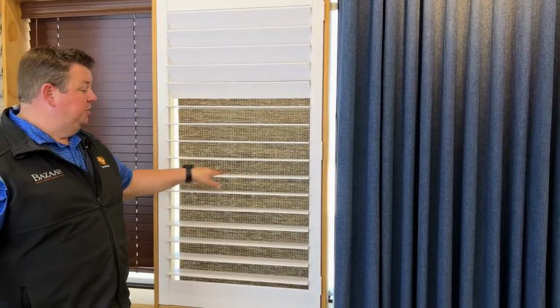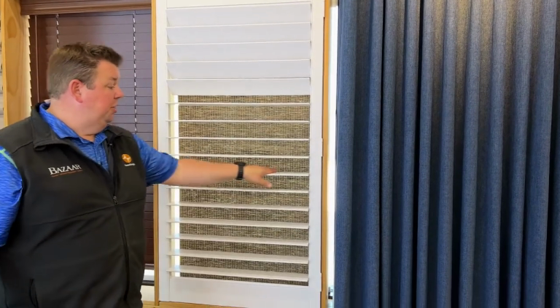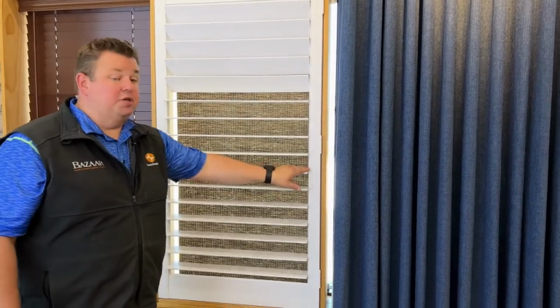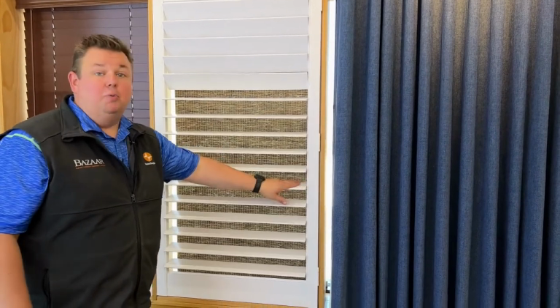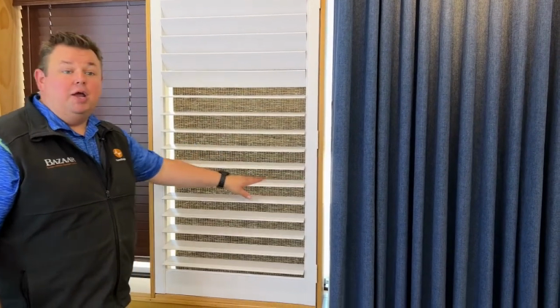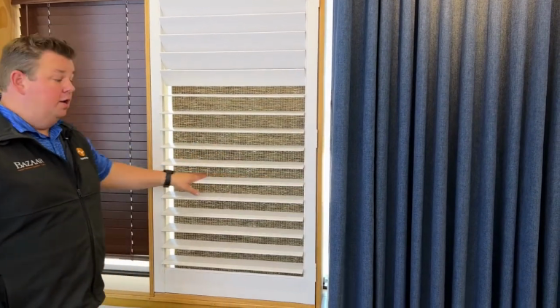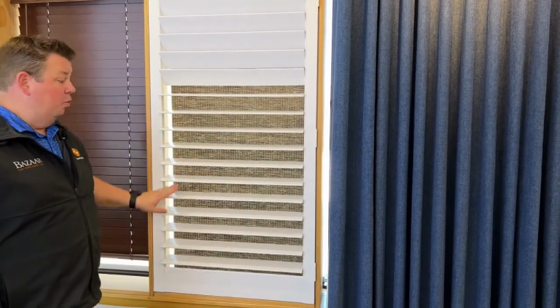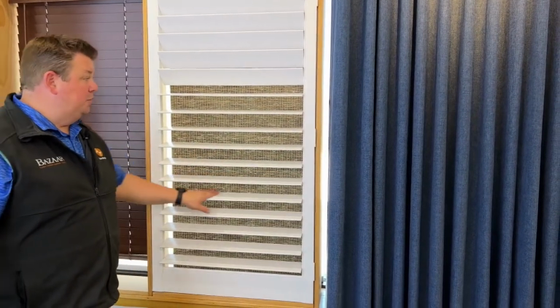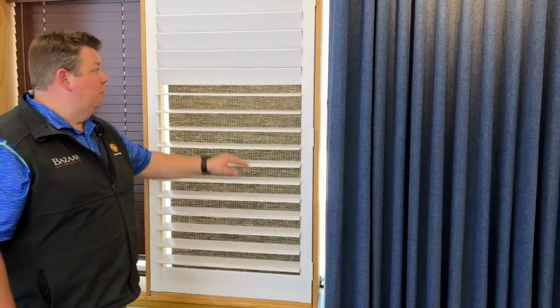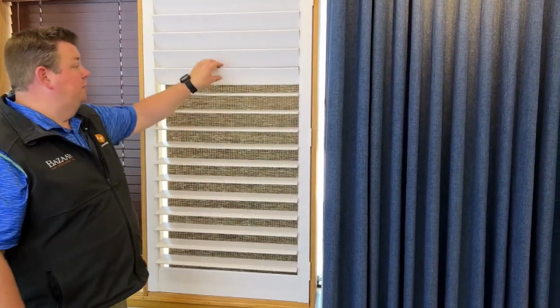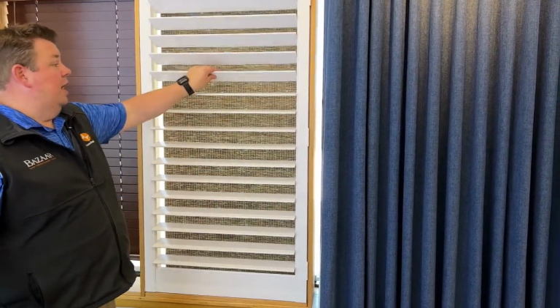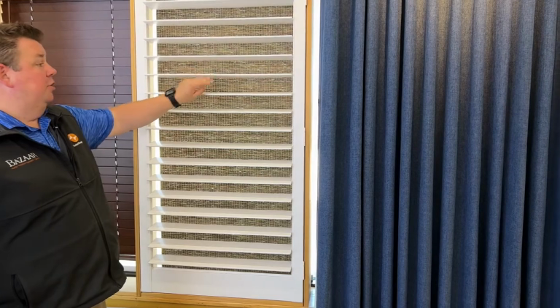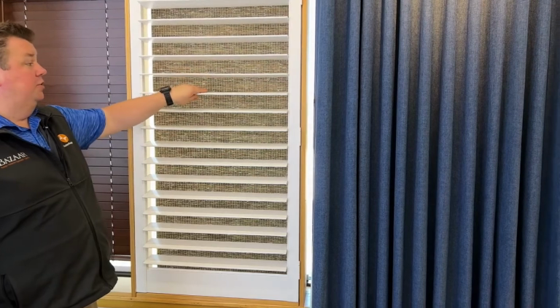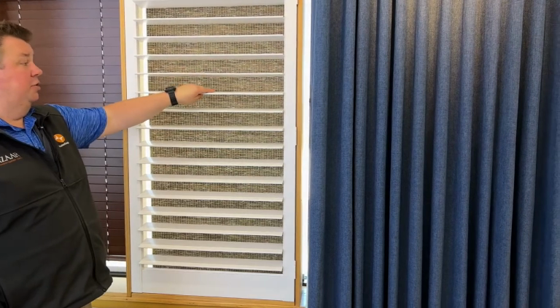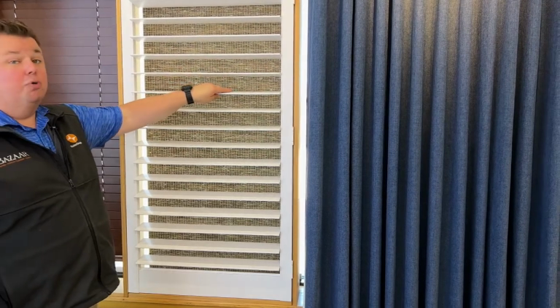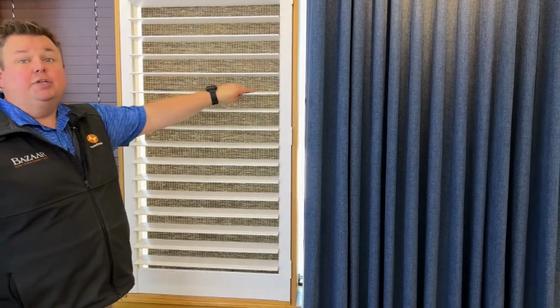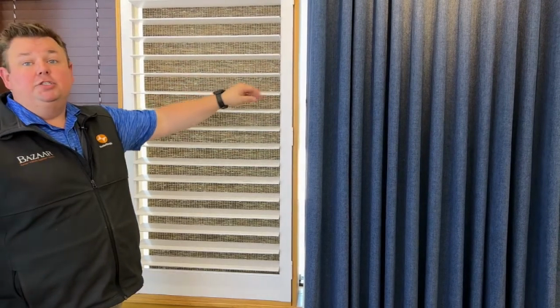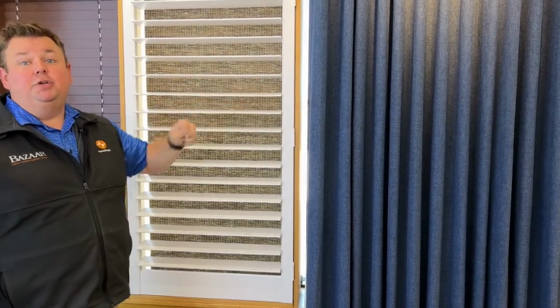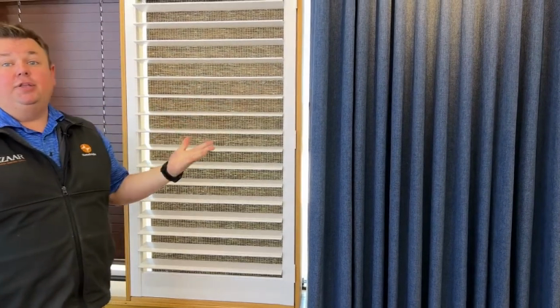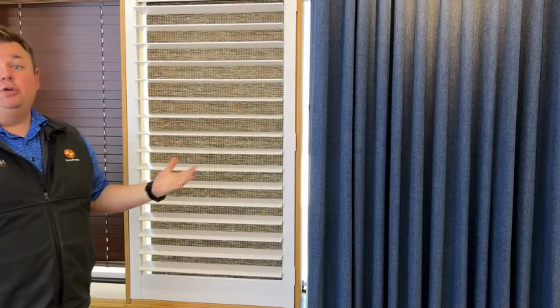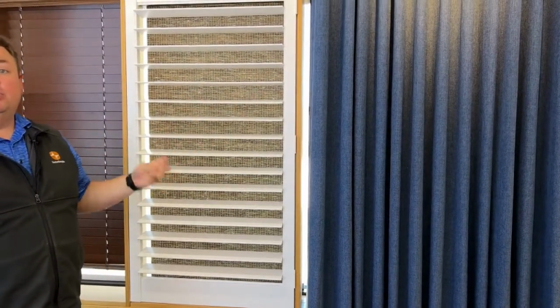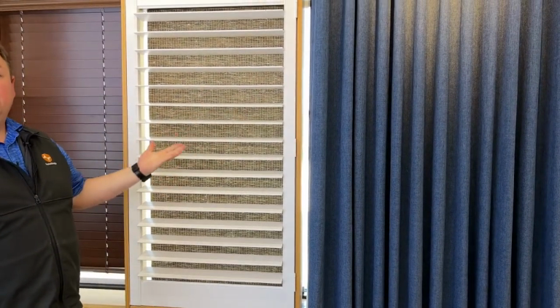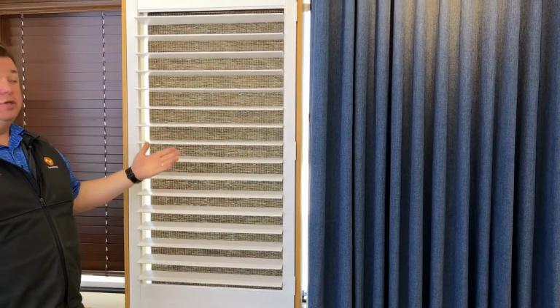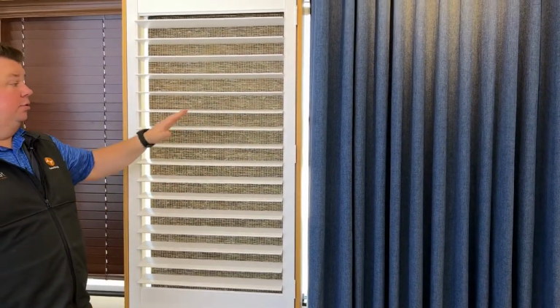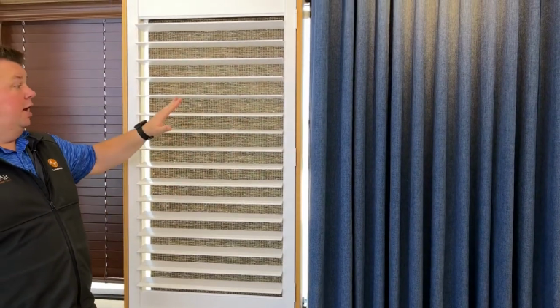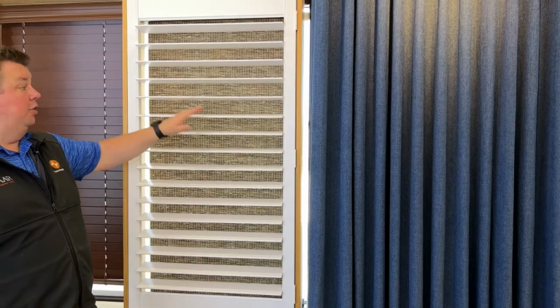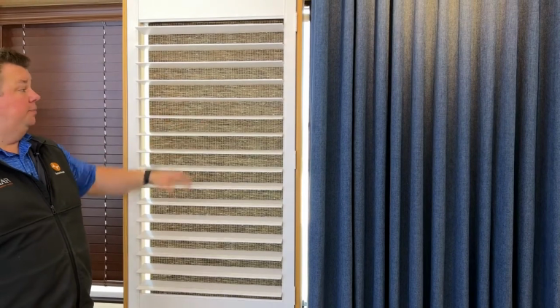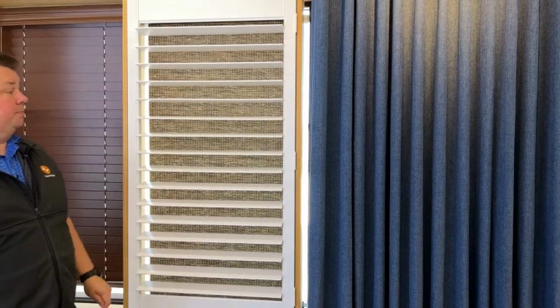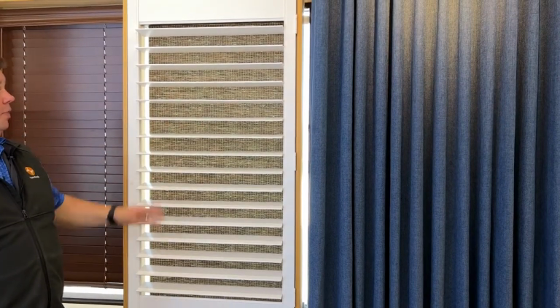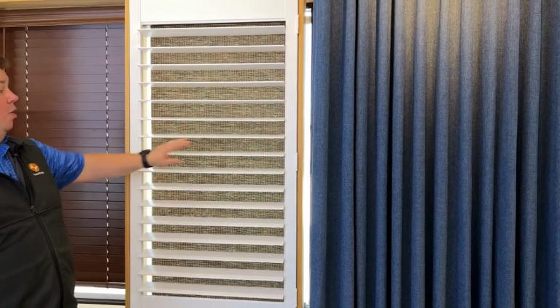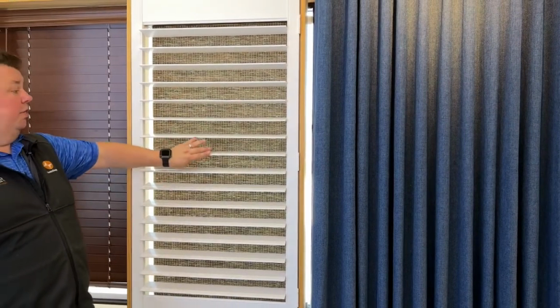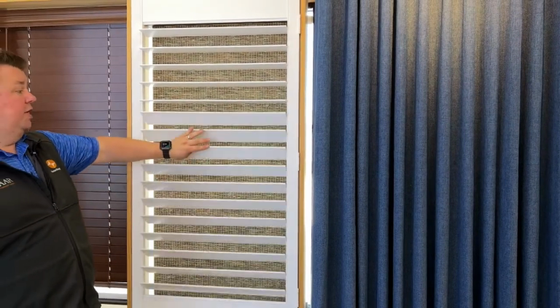Nothing's going to bang around, nothing's going to get dirty, and if it does, this is super easy to clean. You can just take a wet rag and wipe each louver off. It's a wood product, so you can use anything you'd use on wood to clean it.